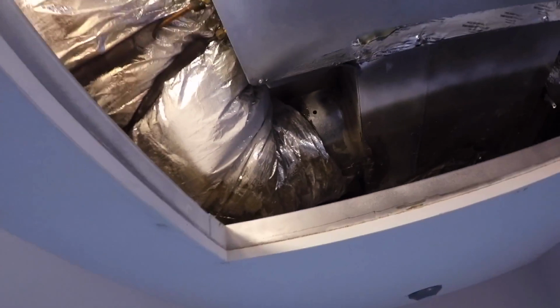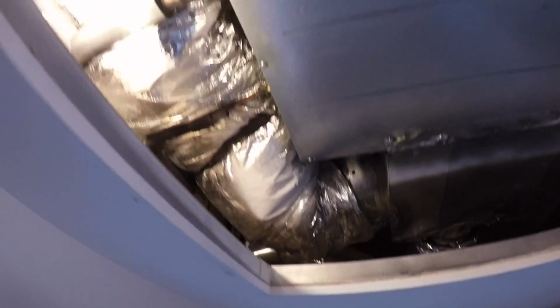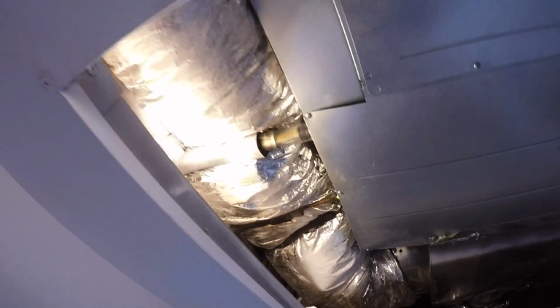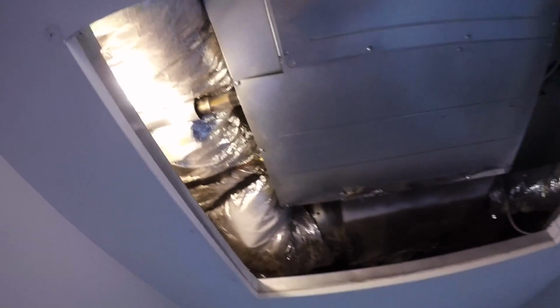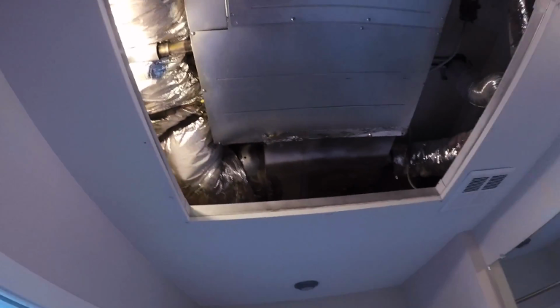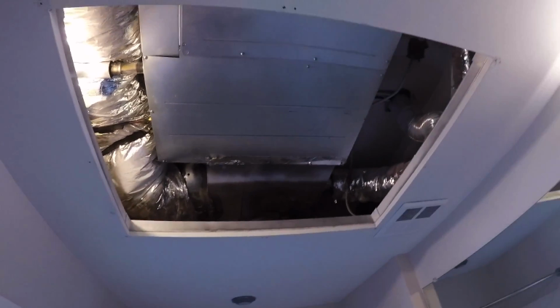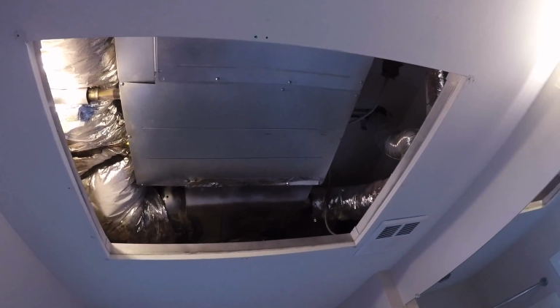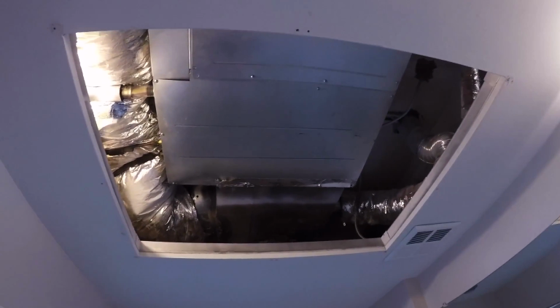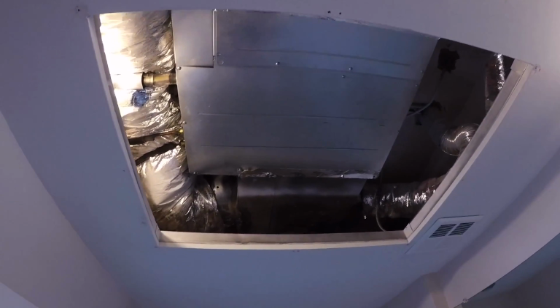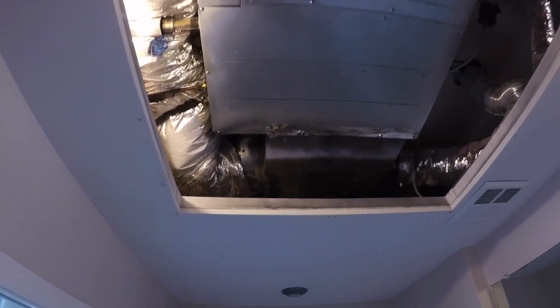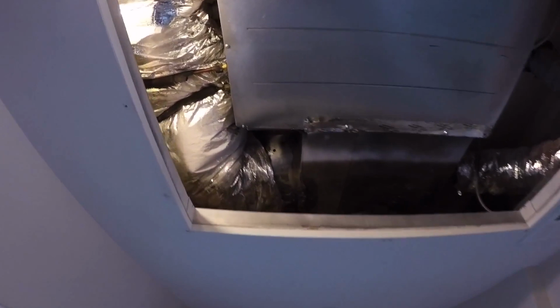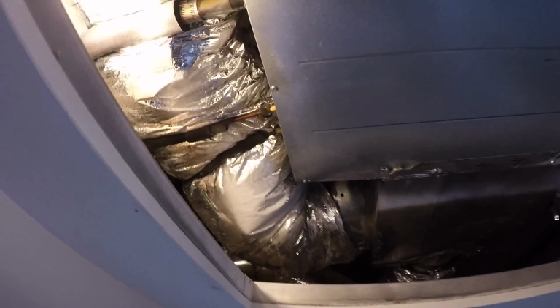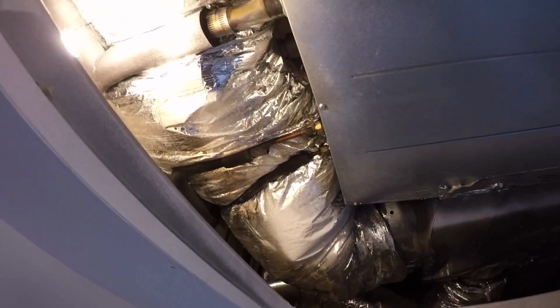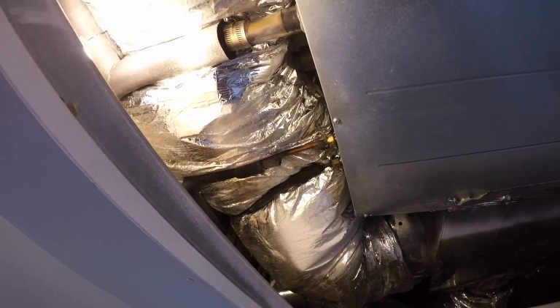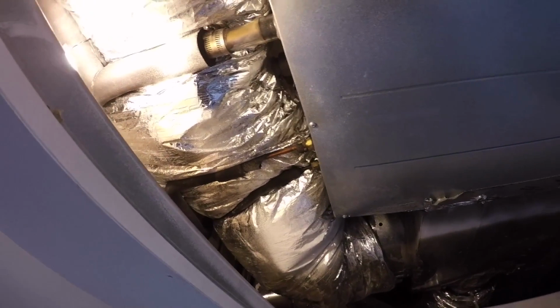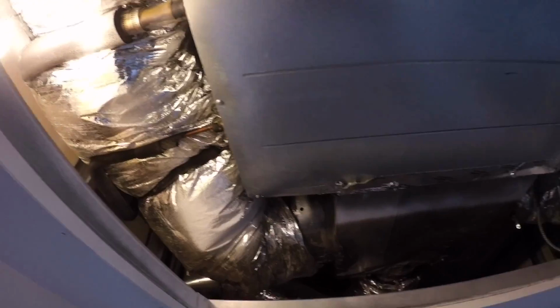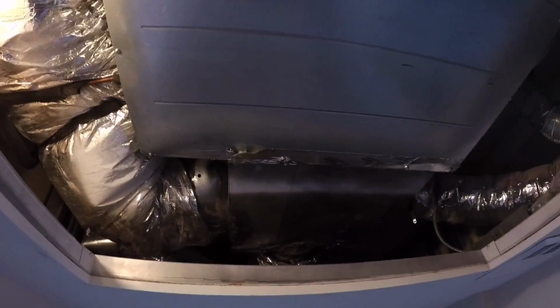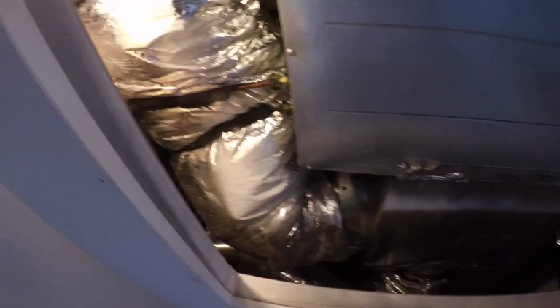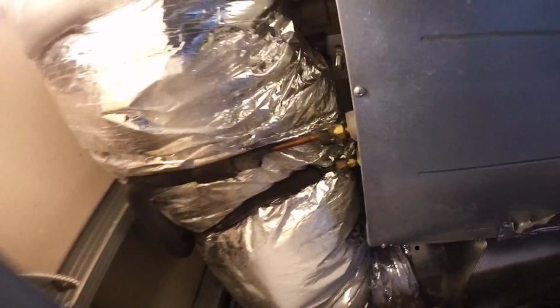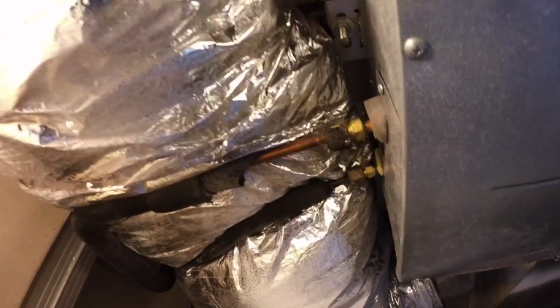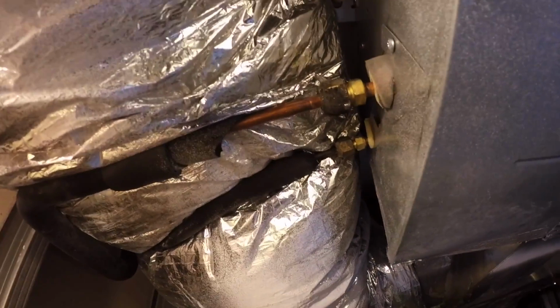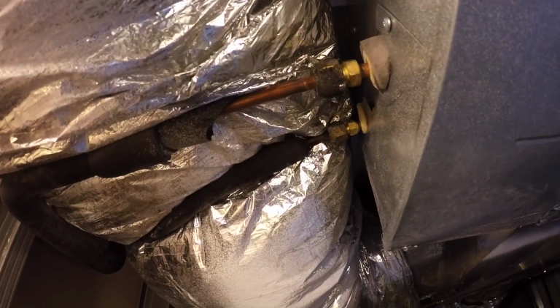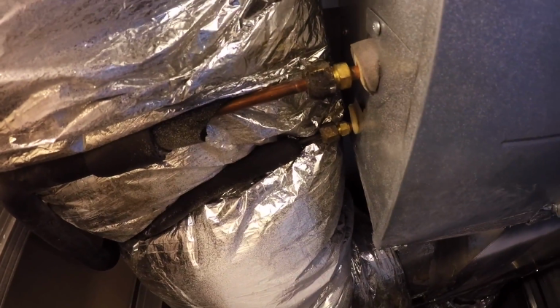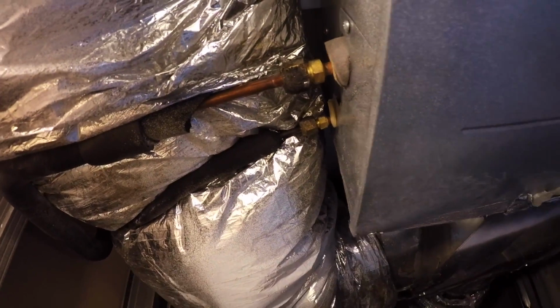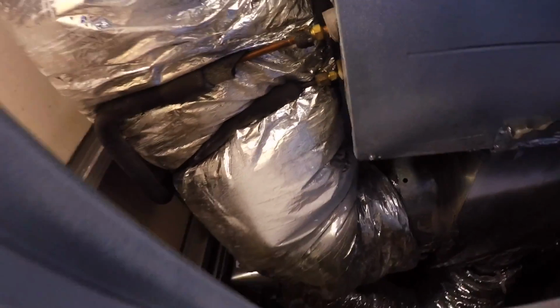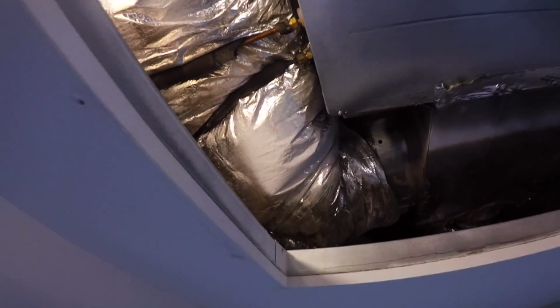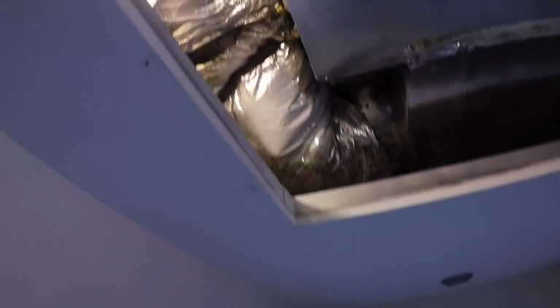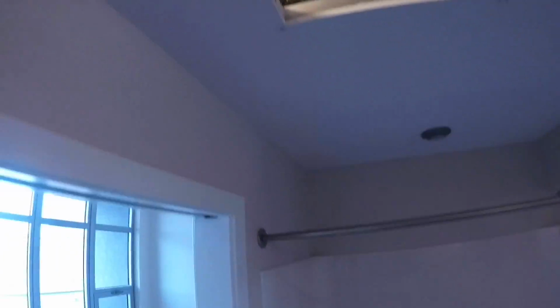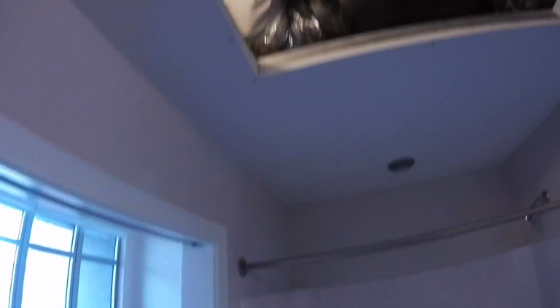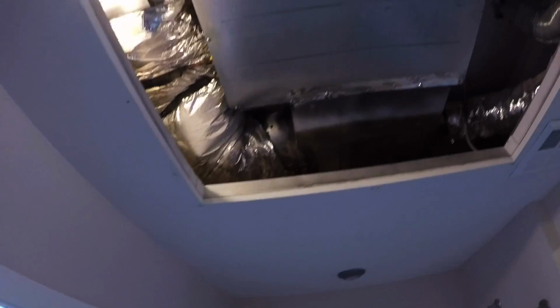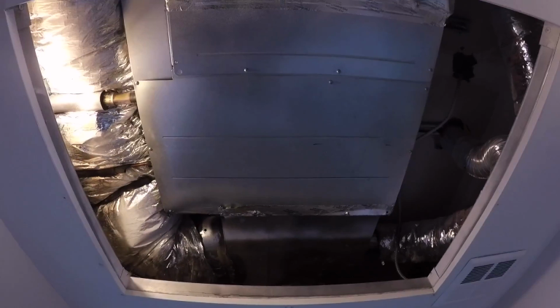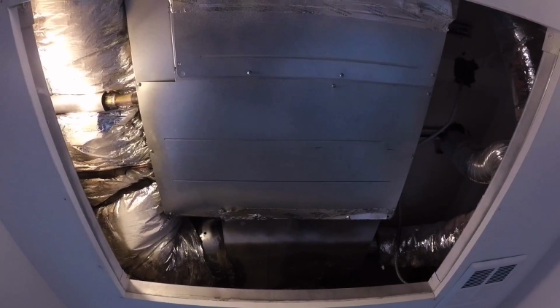We've got the unit all back together, pulling a vacuum to recharge it. We'll insulate those lines and we'll be good.